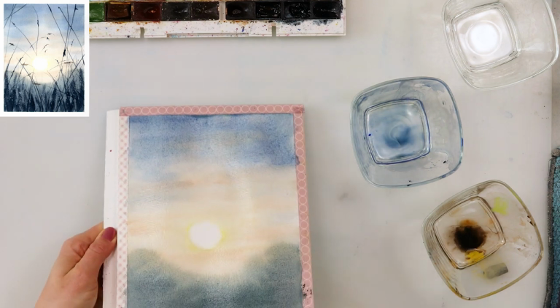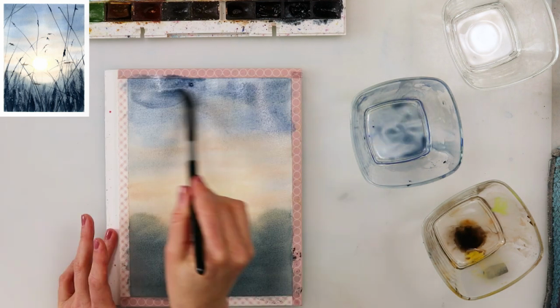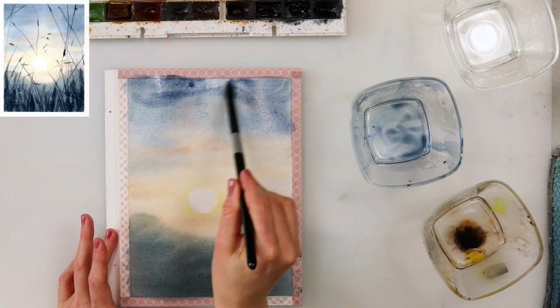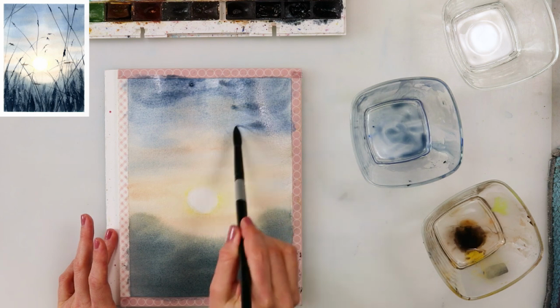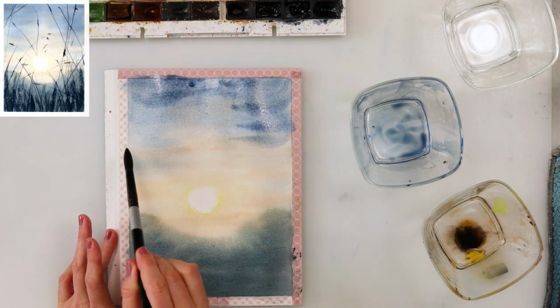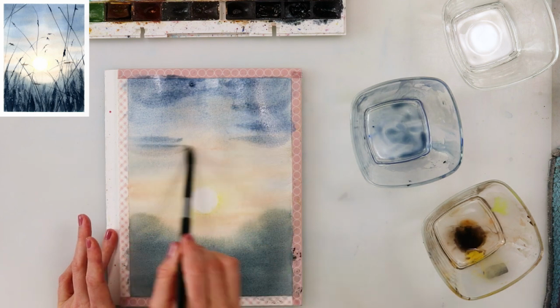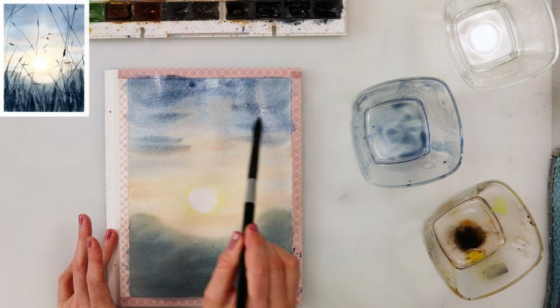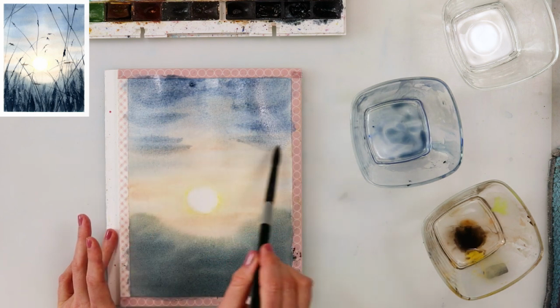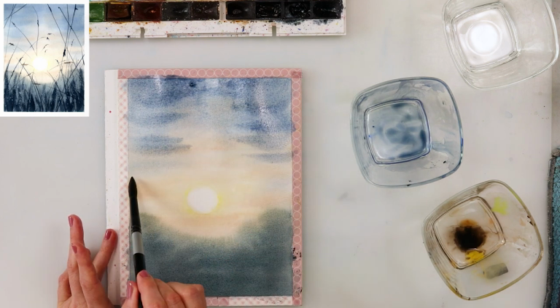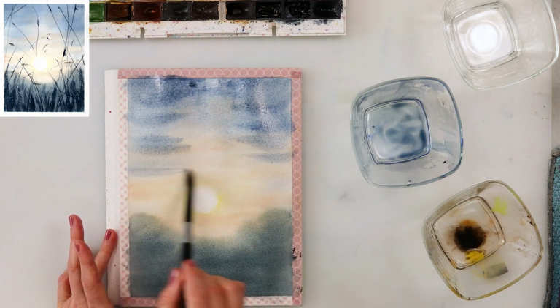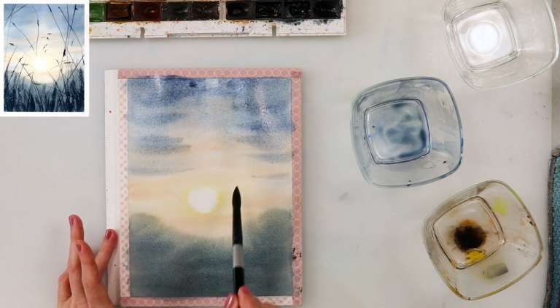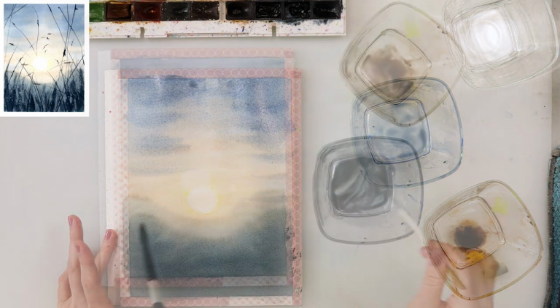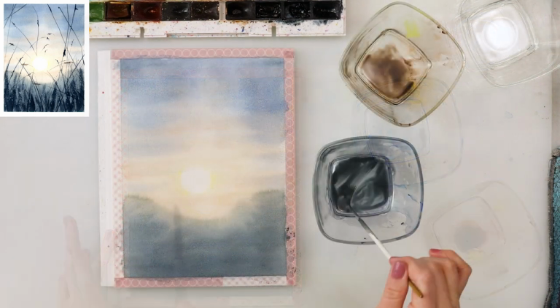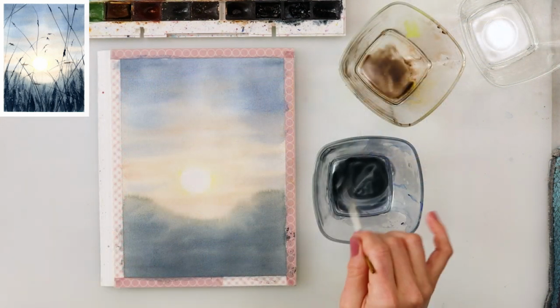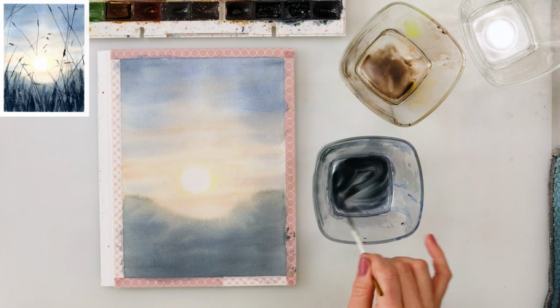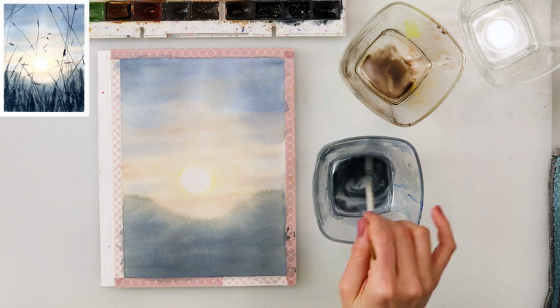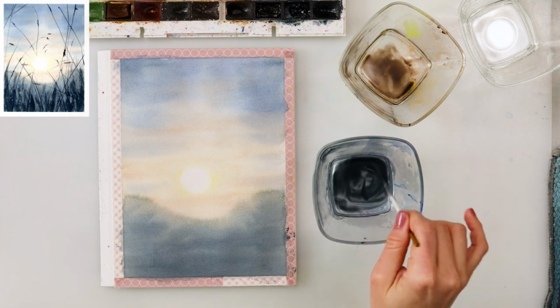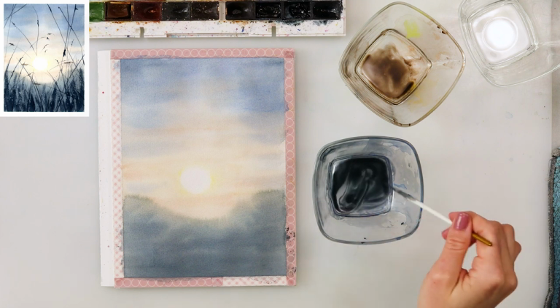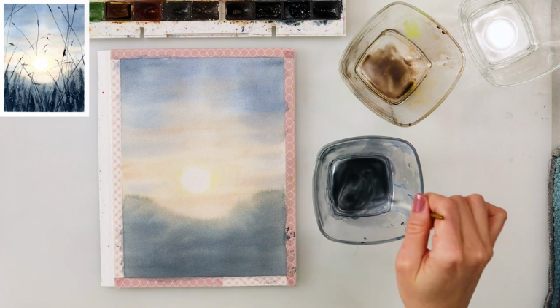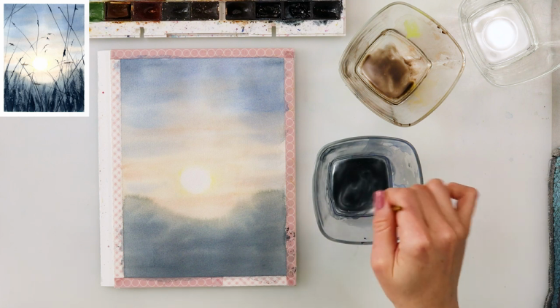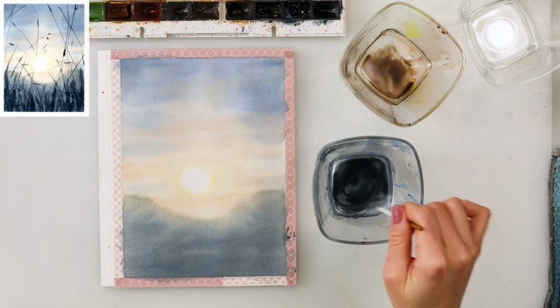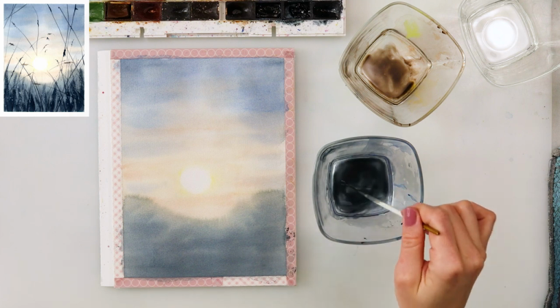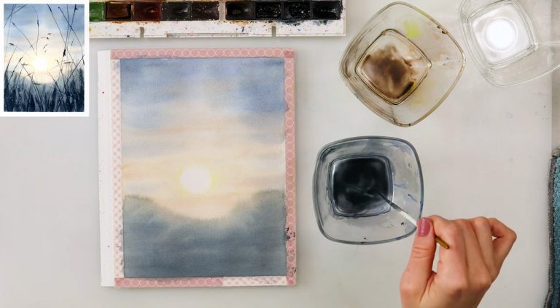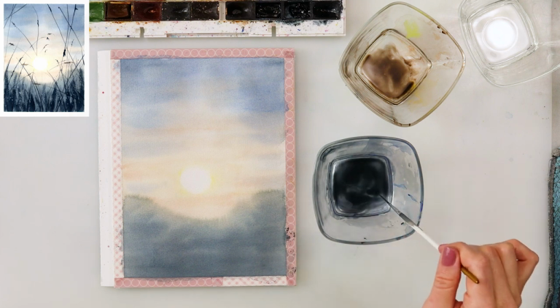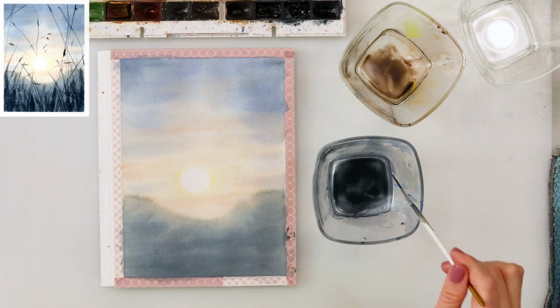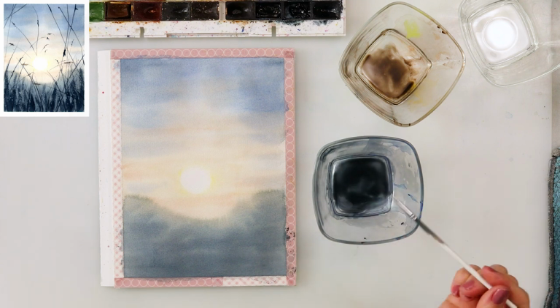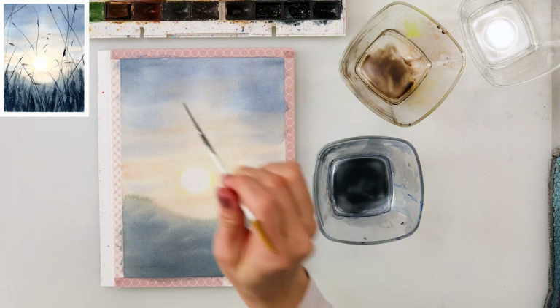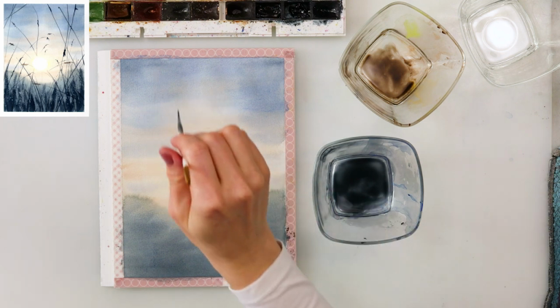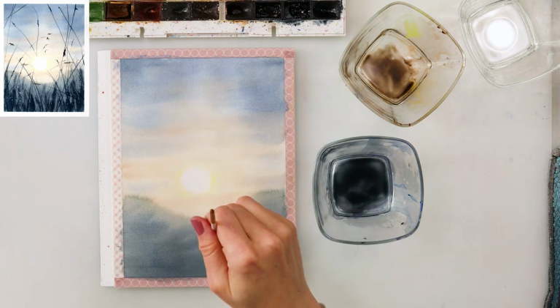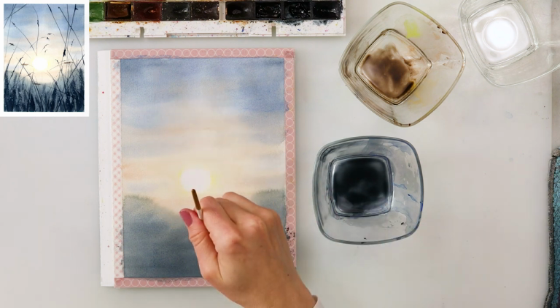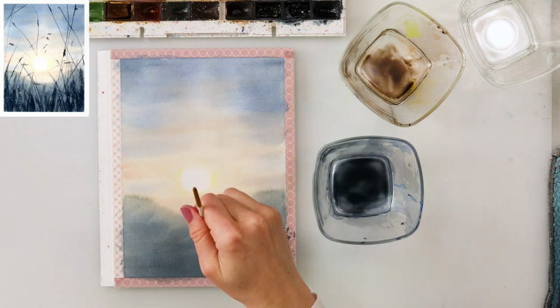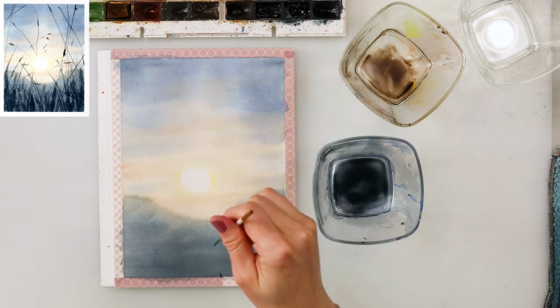Just to add a little bit of darker spots here and lighter spots there. After the paint completely dried, I'm using the script brush — I do love that brush for painting in the branches and grasses.